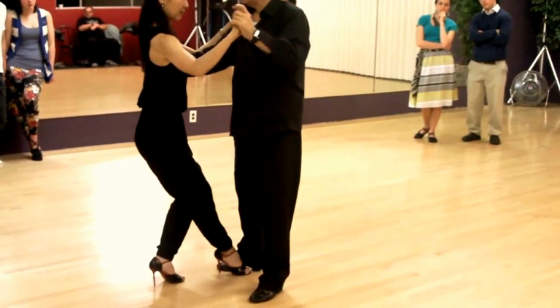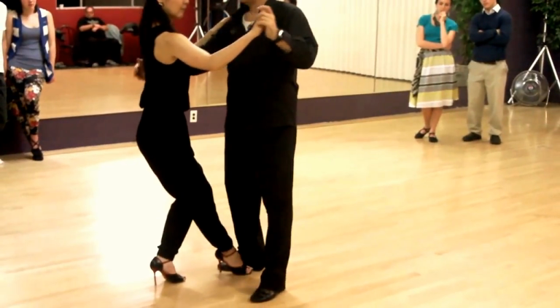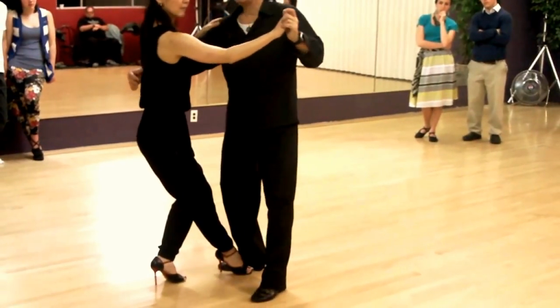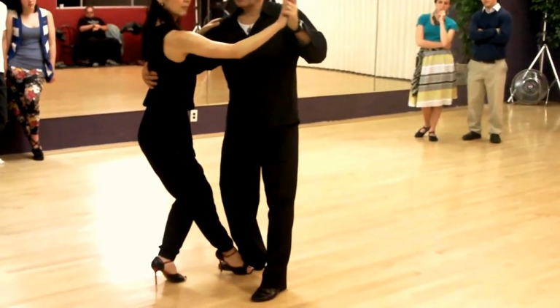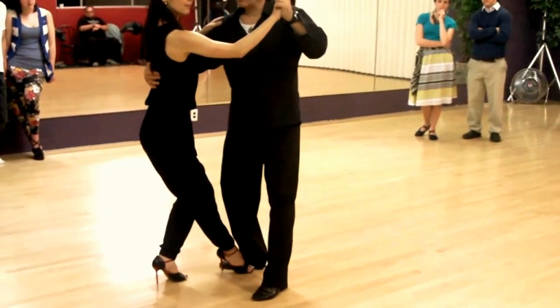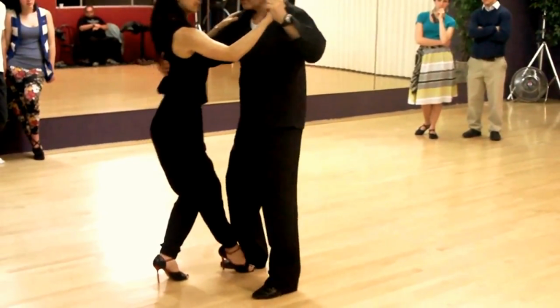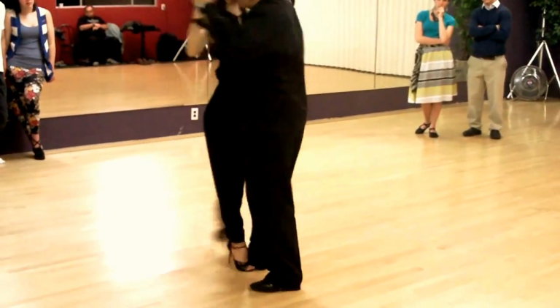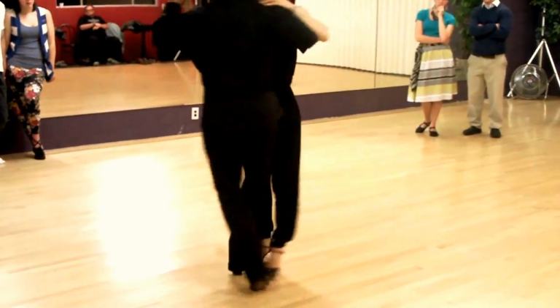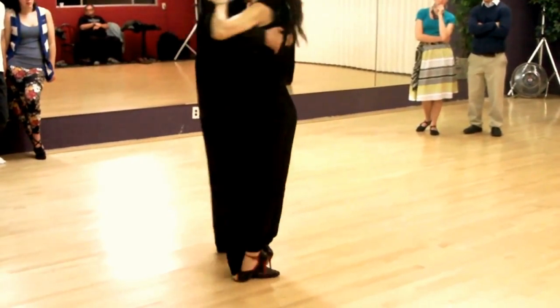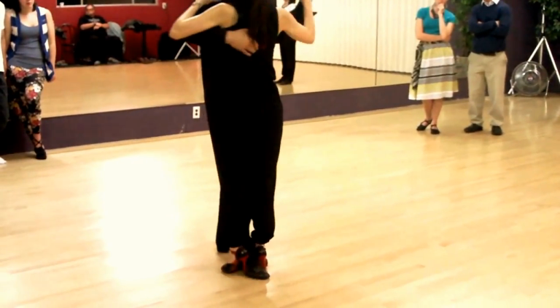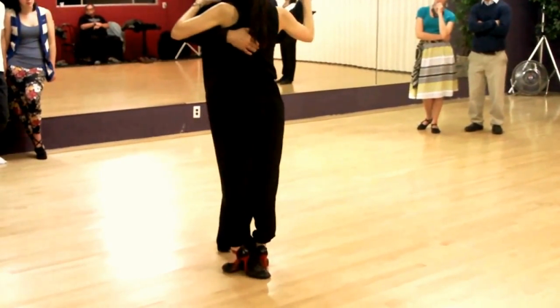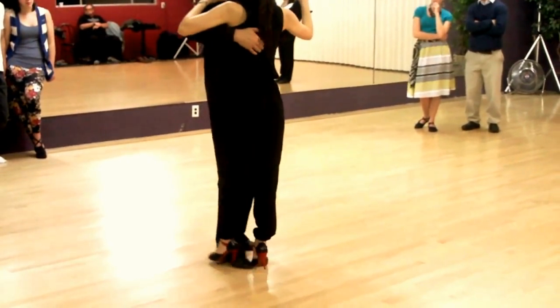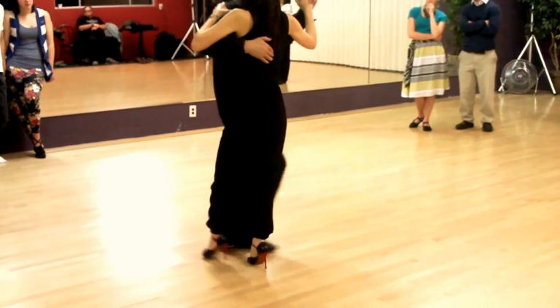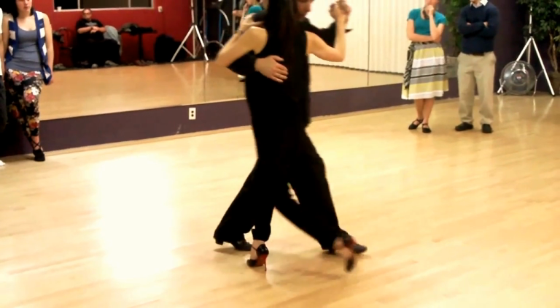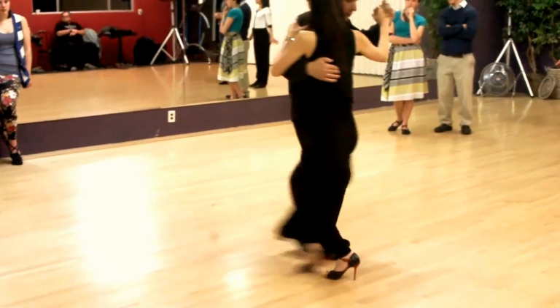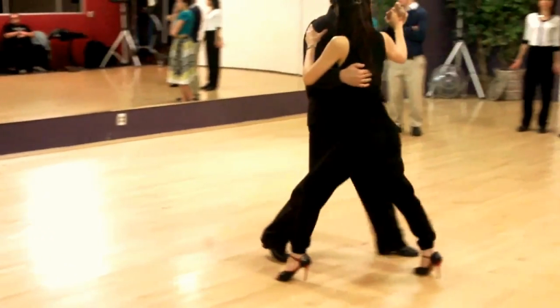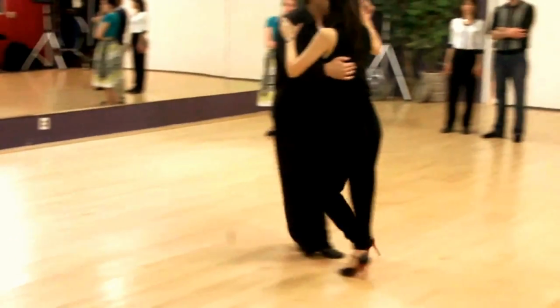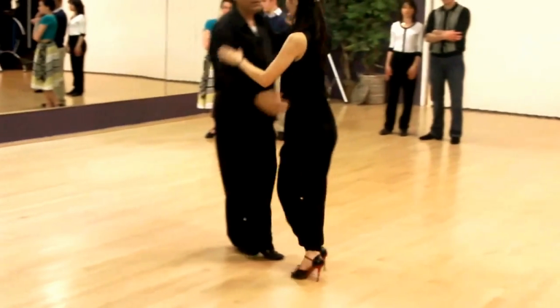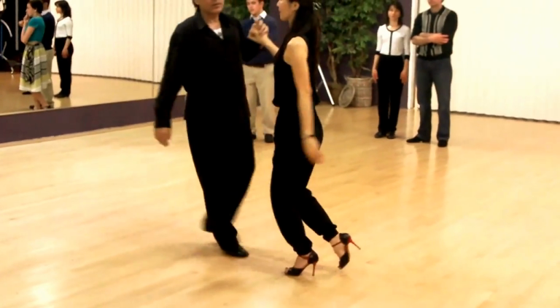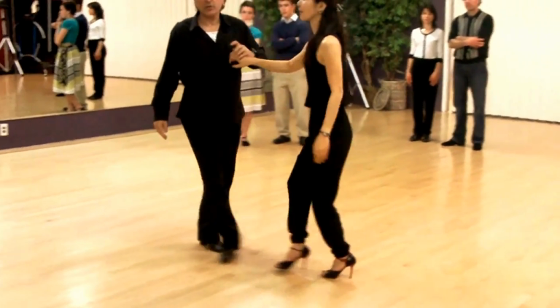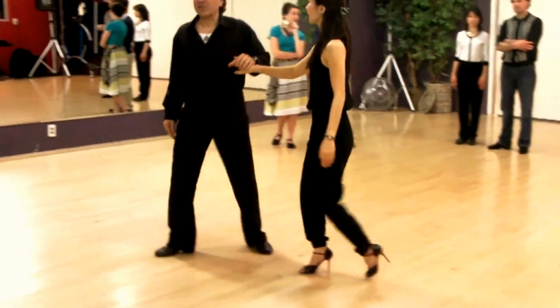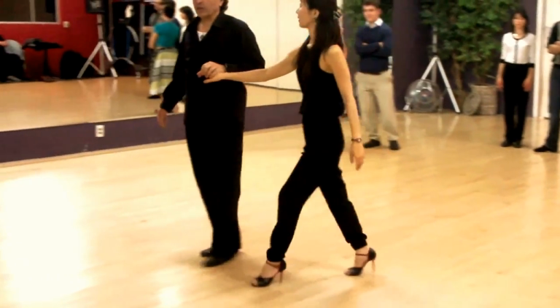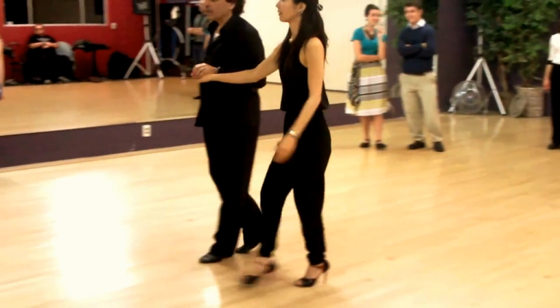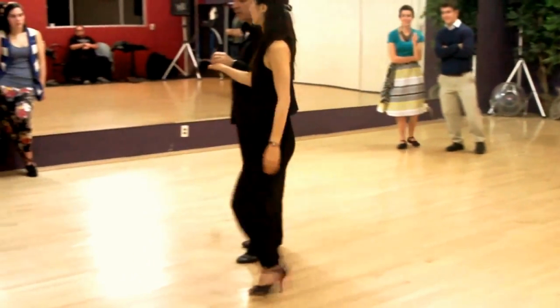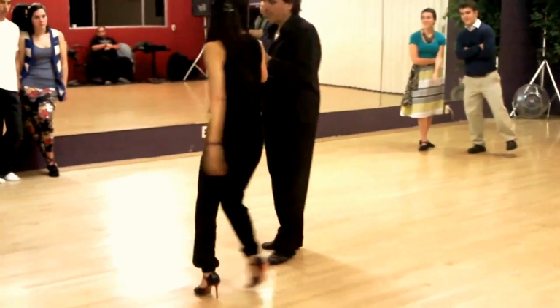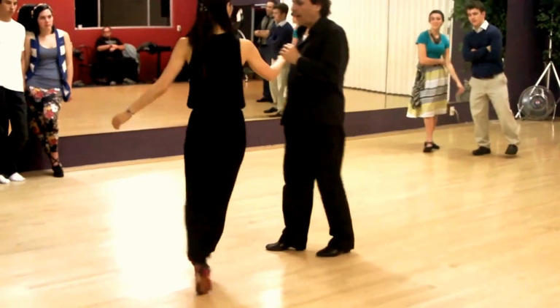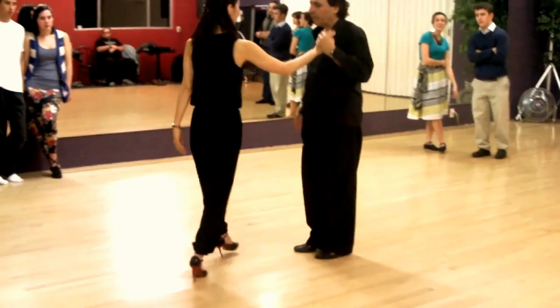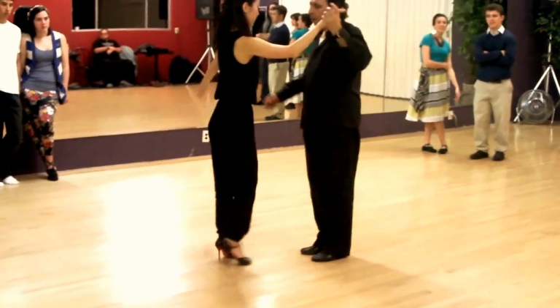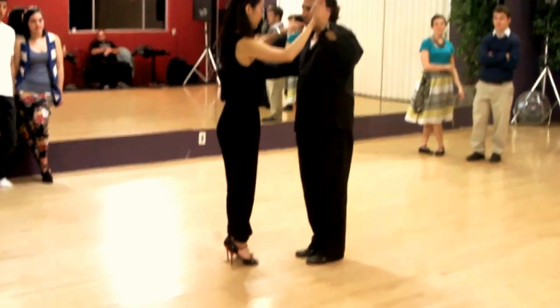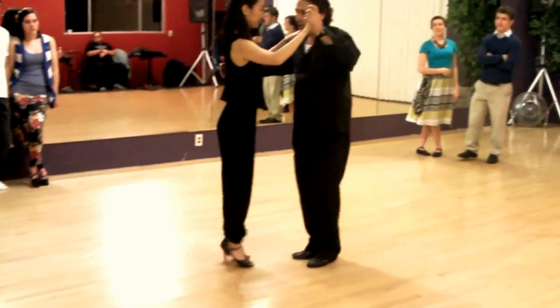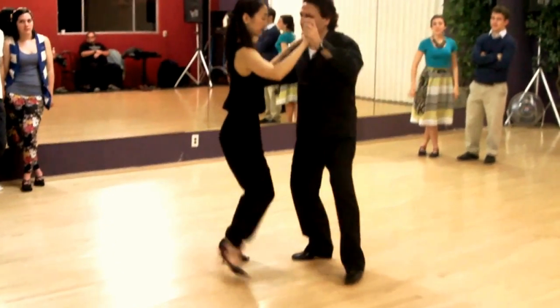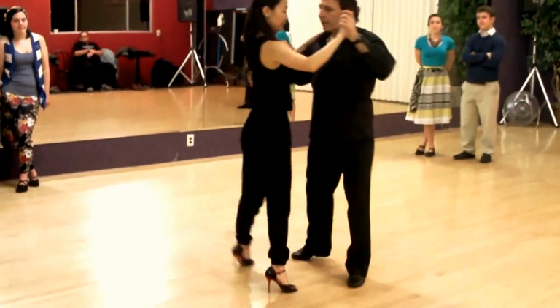This right here, if you want, this is another variation, and then we combine these moves together.